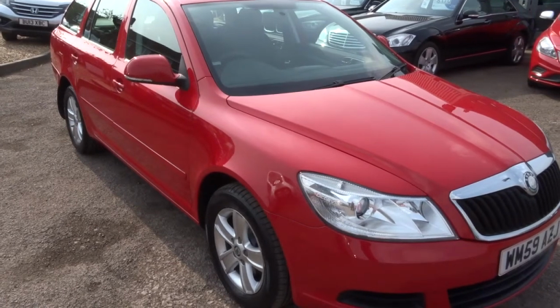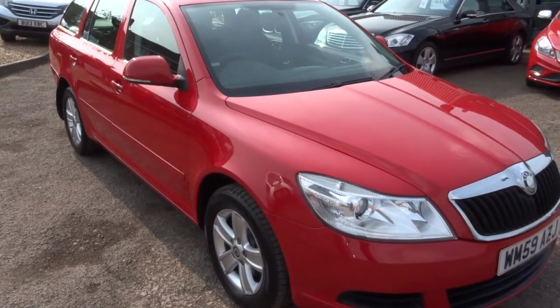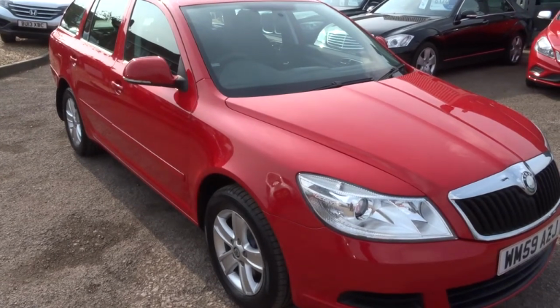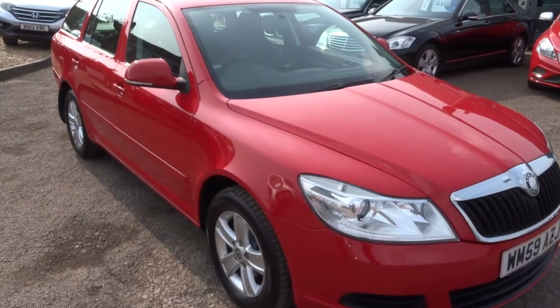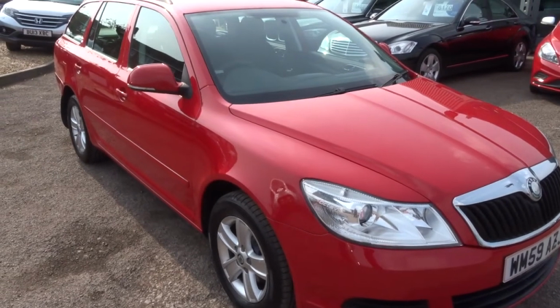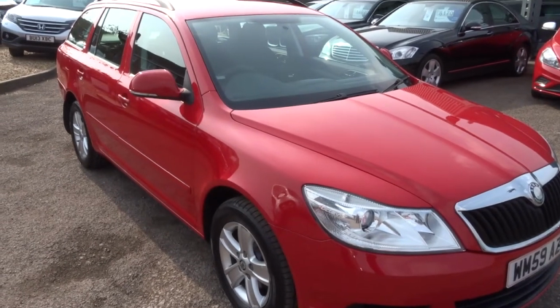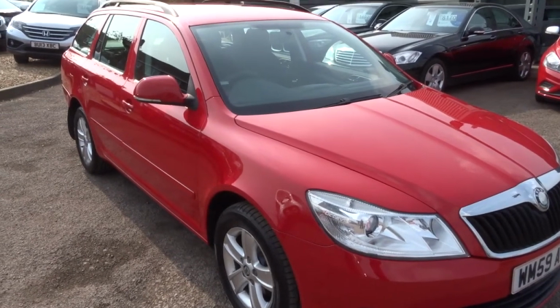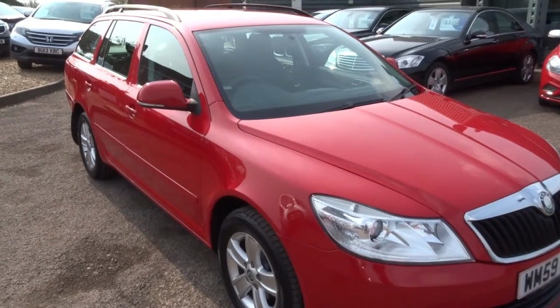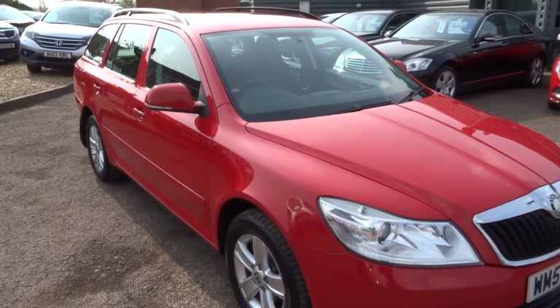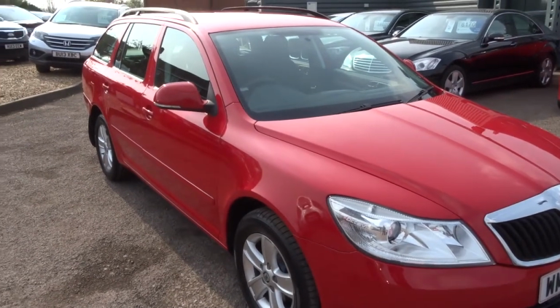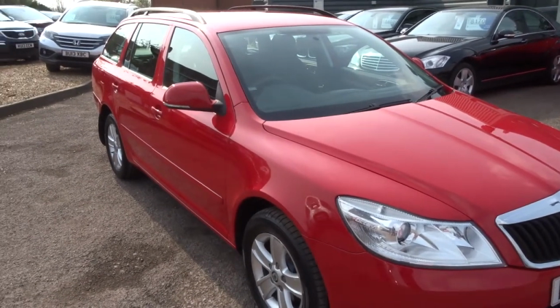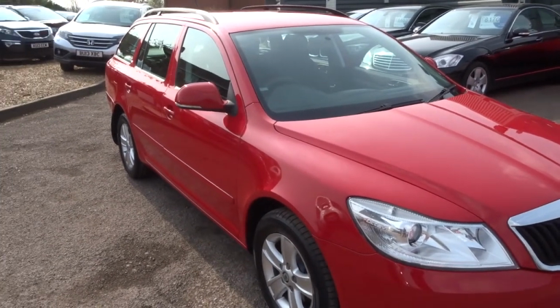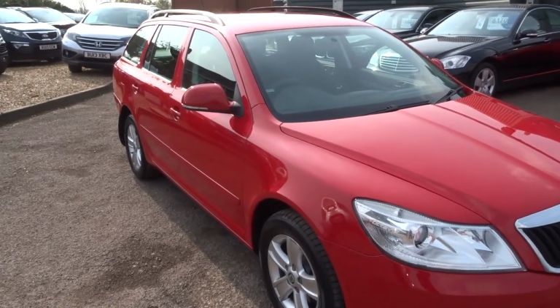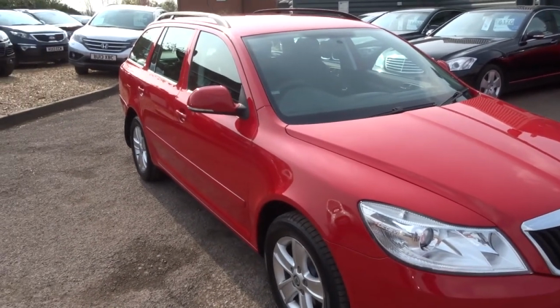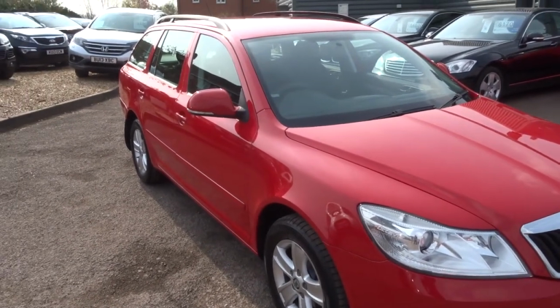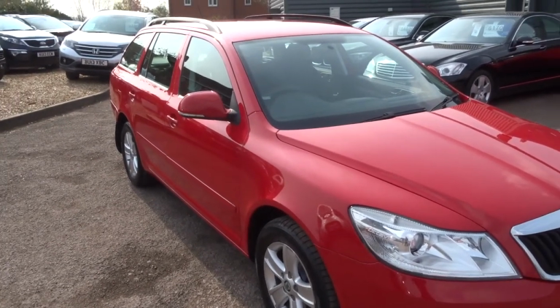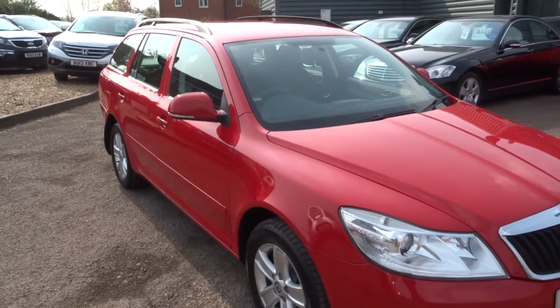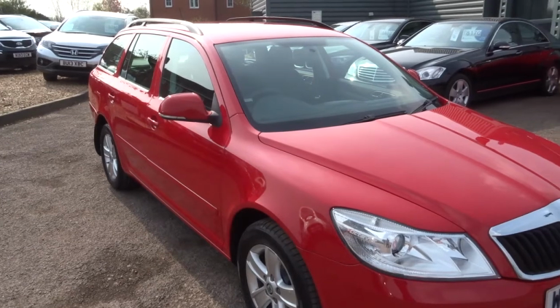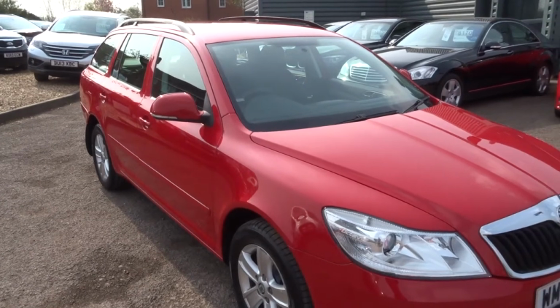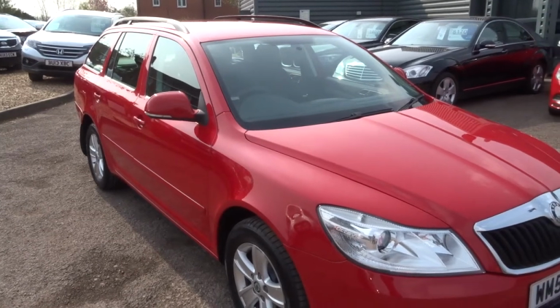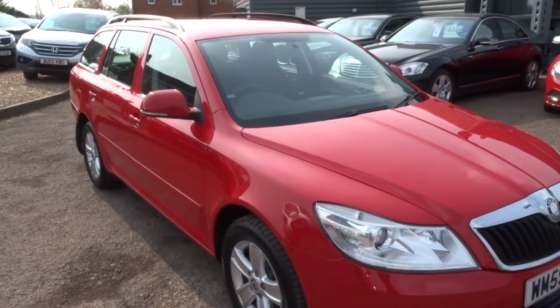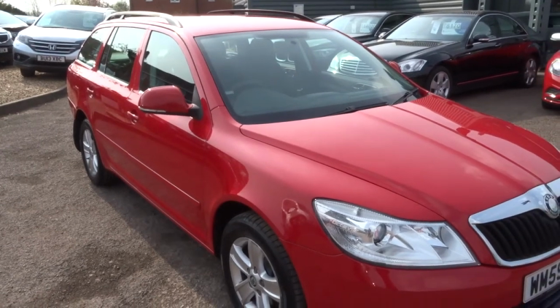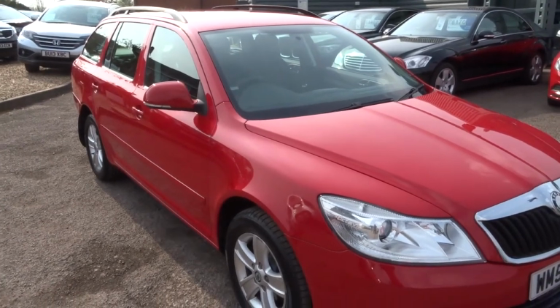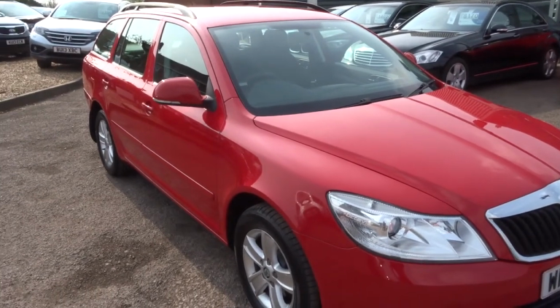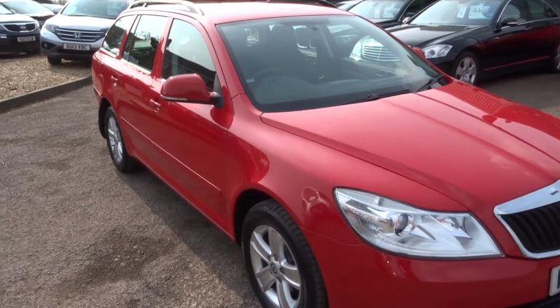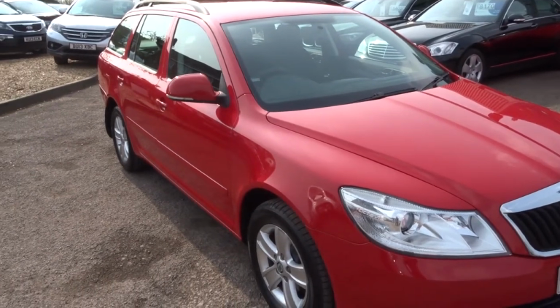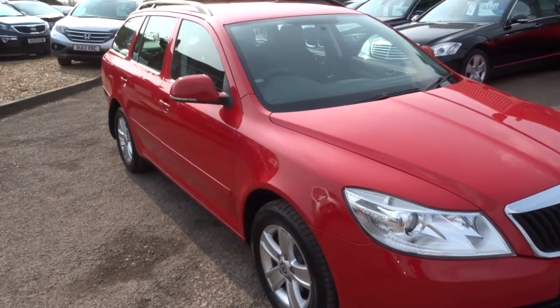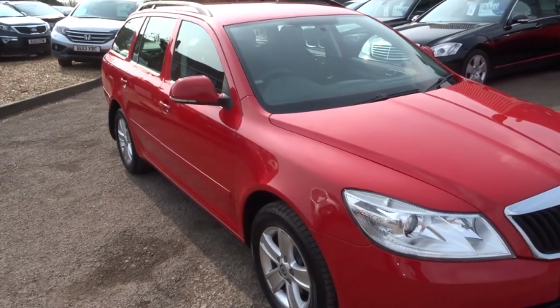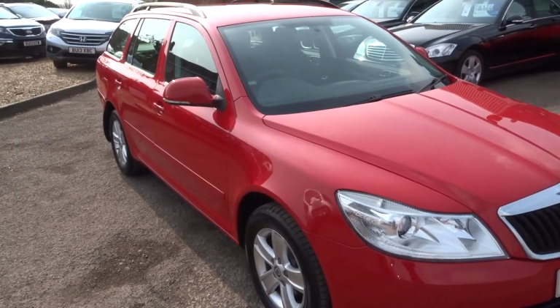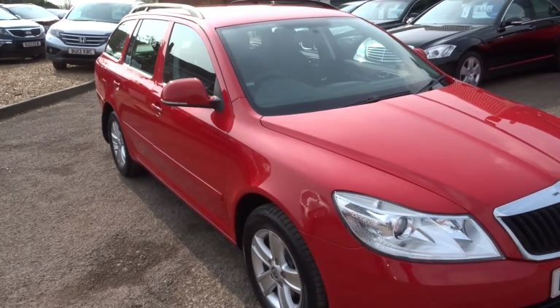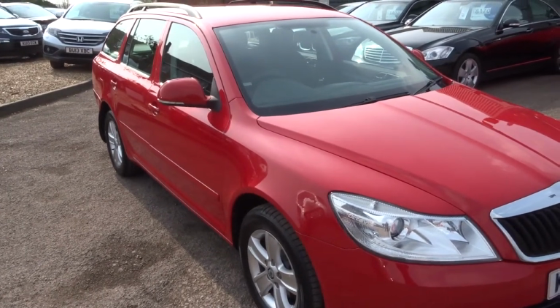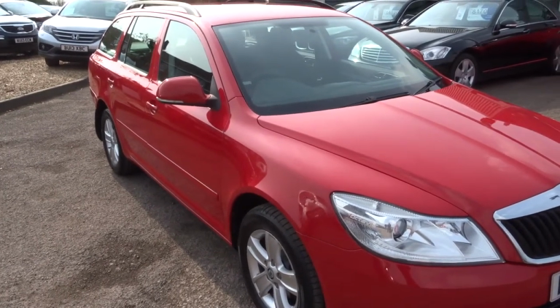It's a Skoda Octavia, a 2.0L SE turbo diesel, 138 brake horsepower.